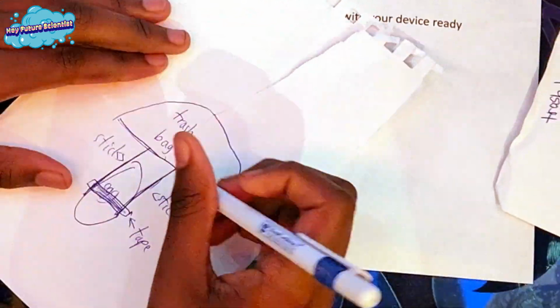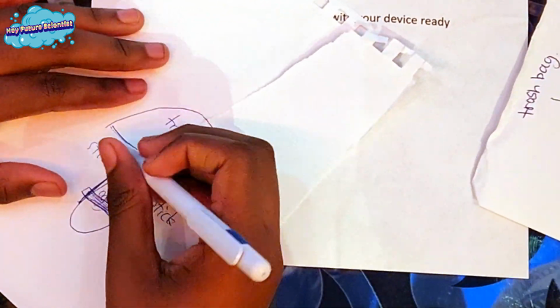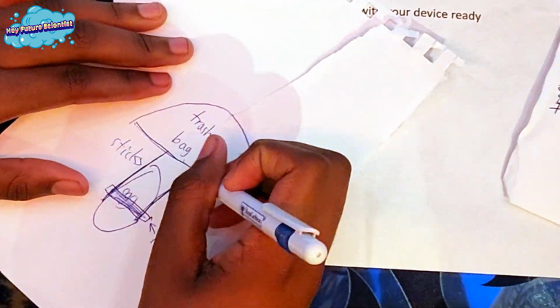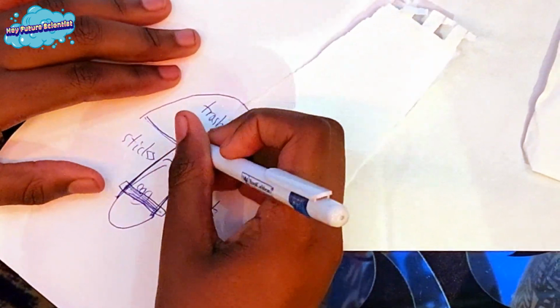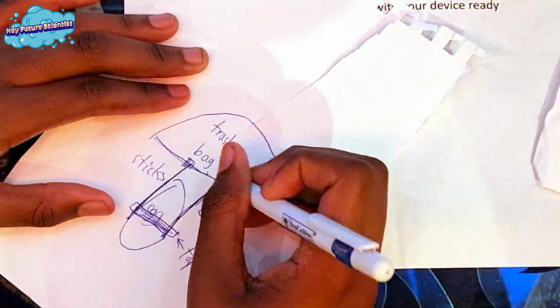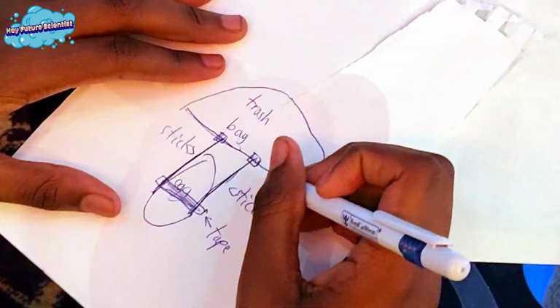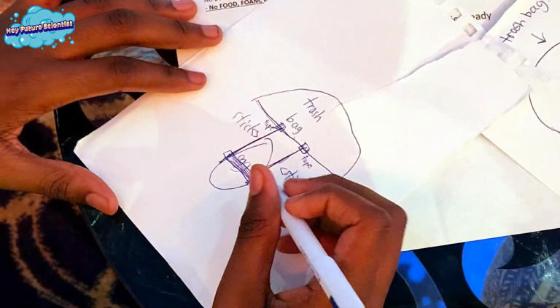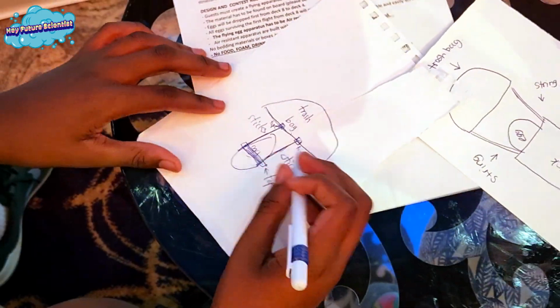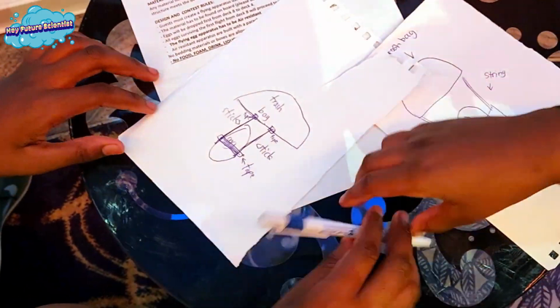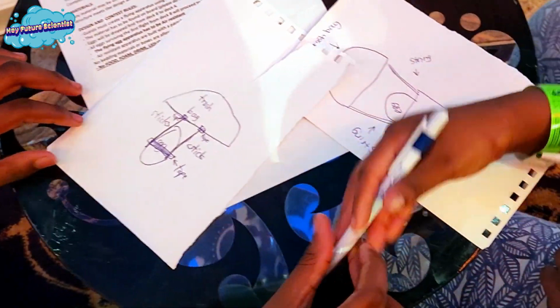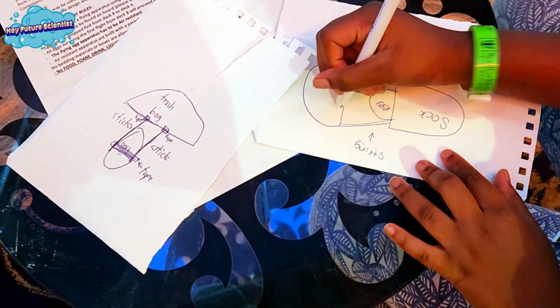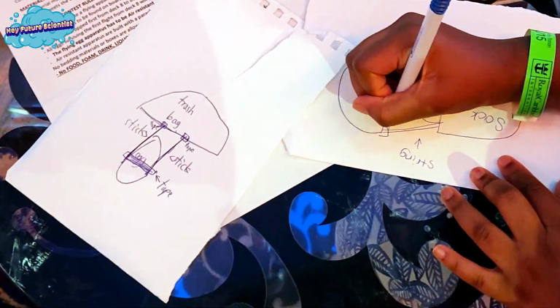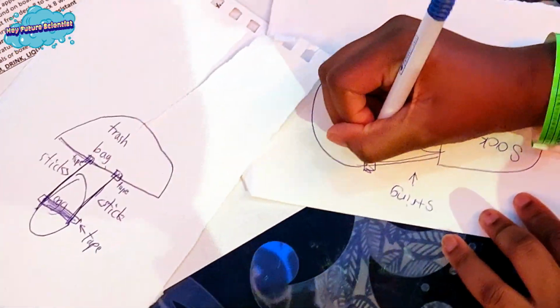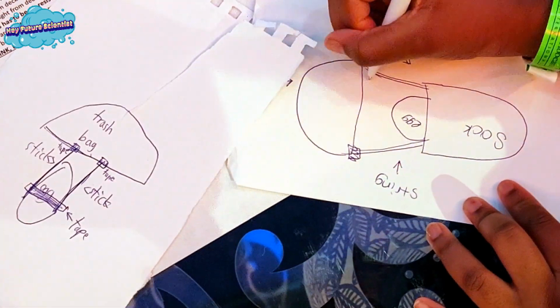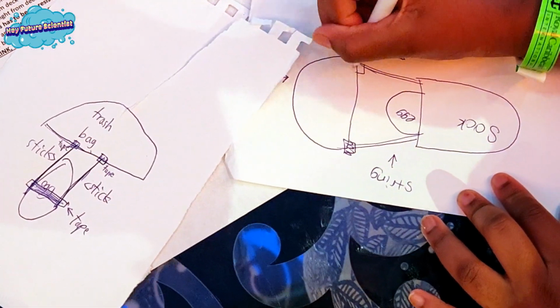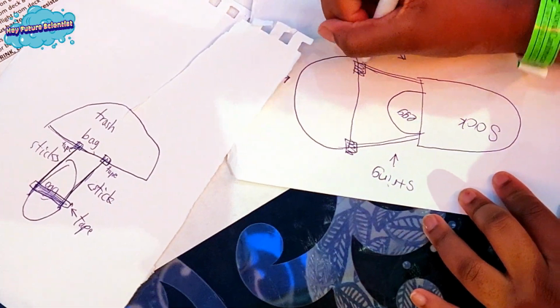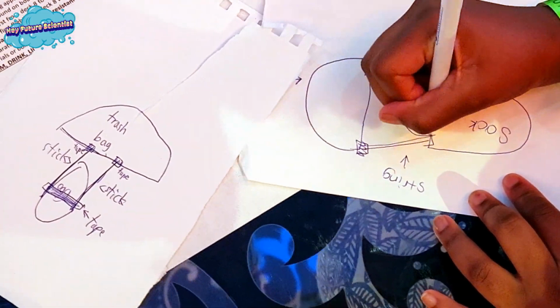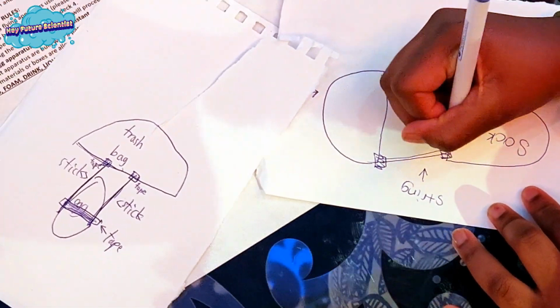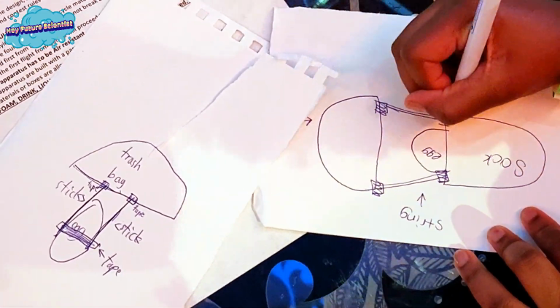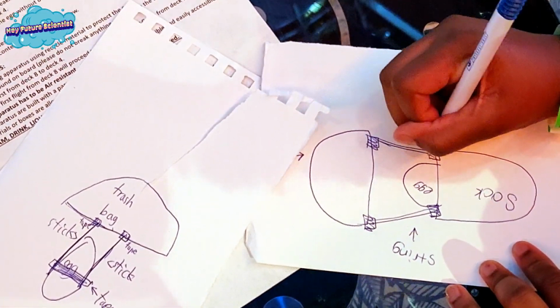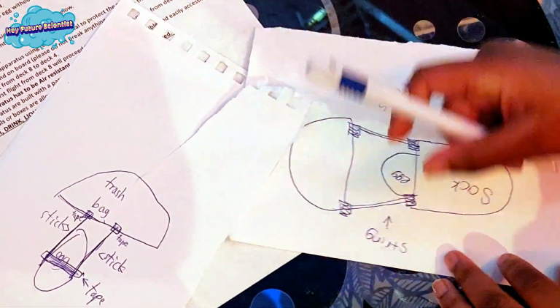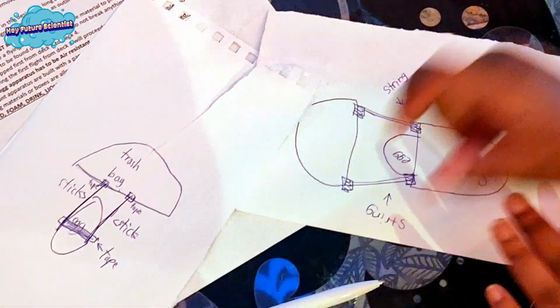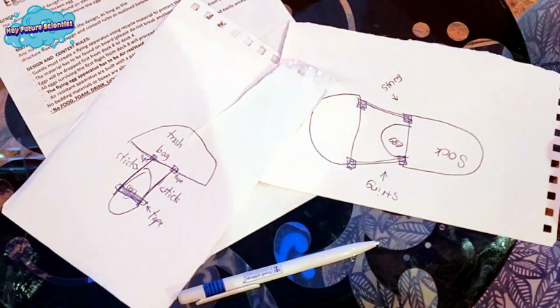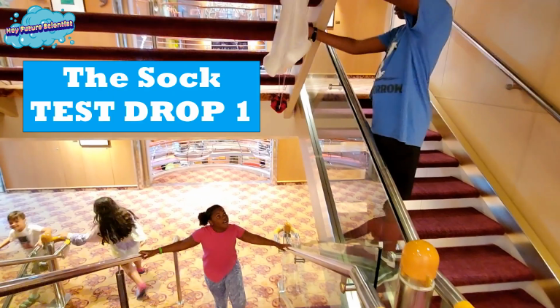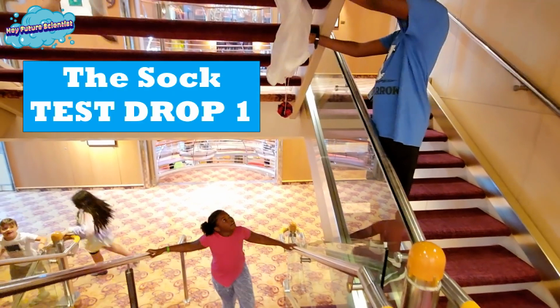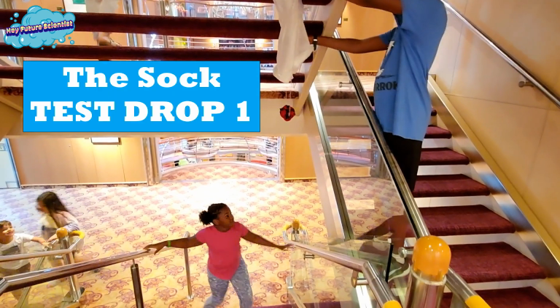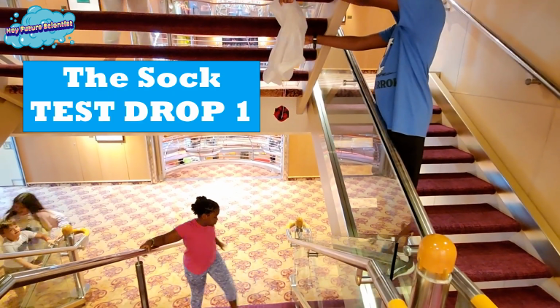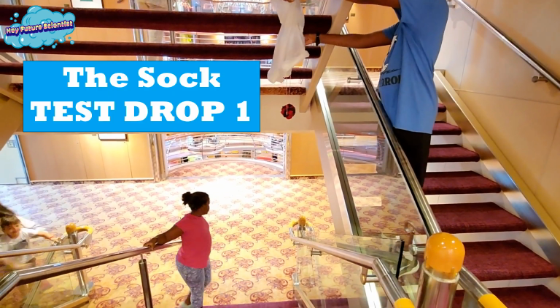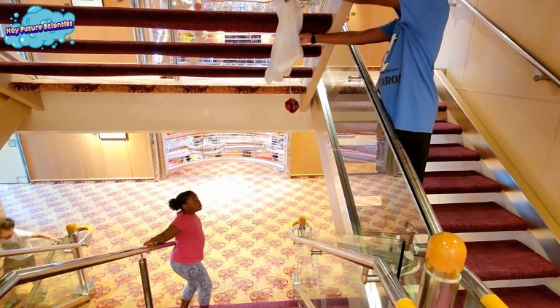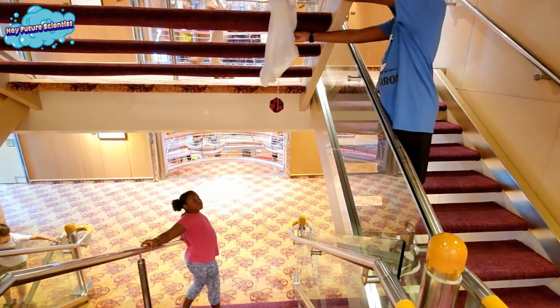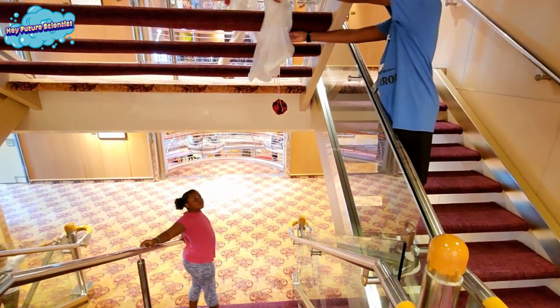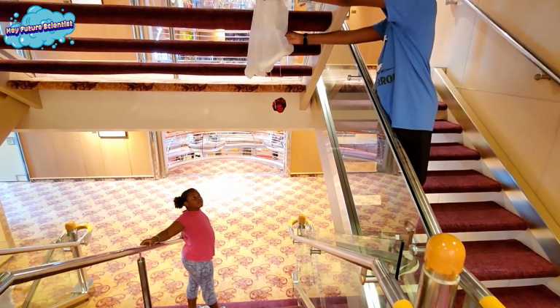Part of the engineering process is to test and redesign your contraption — that's the next stage after the initial design. And three, two, one, go!